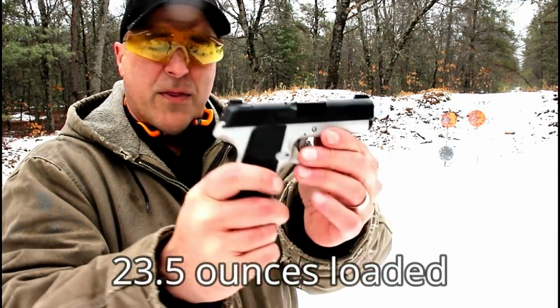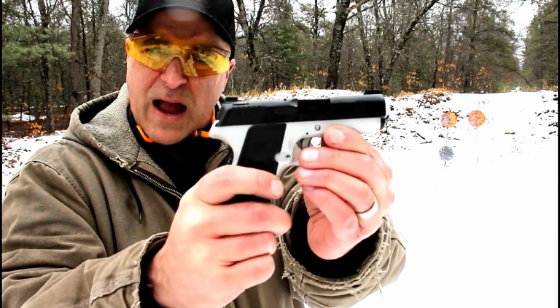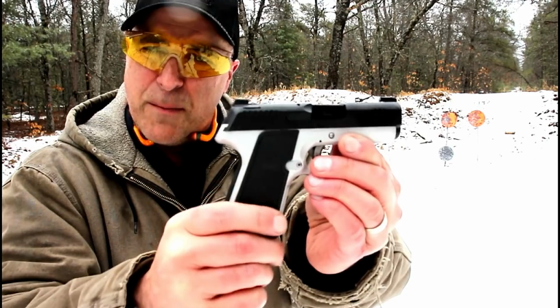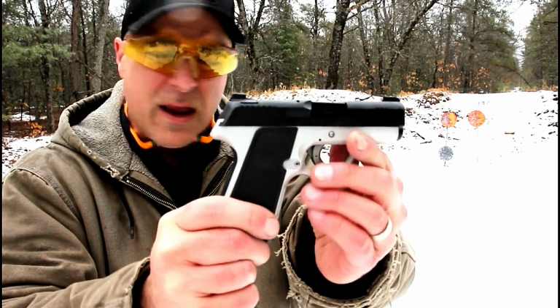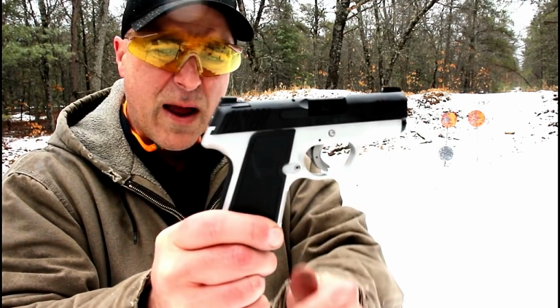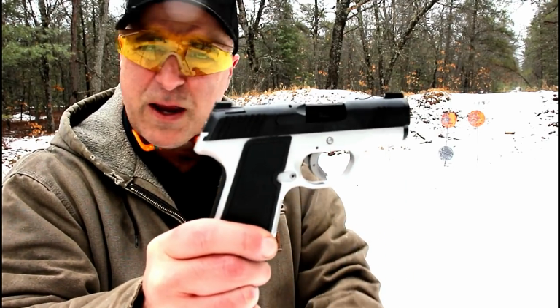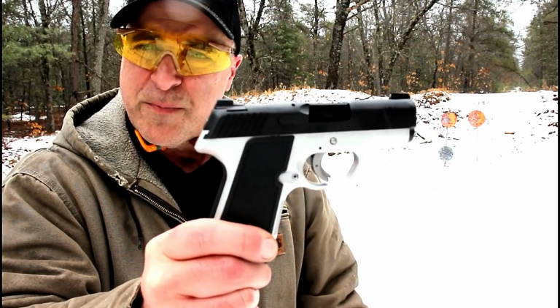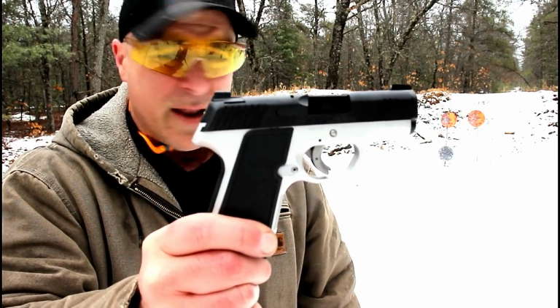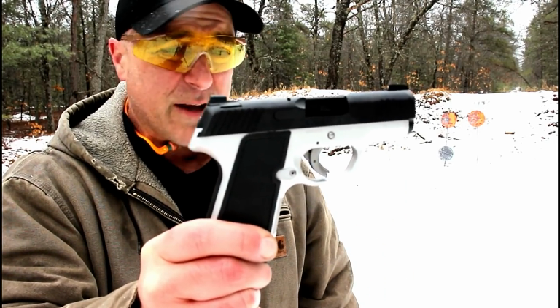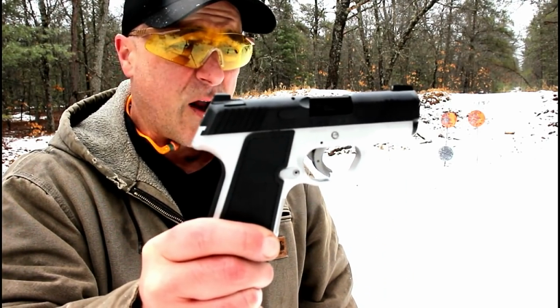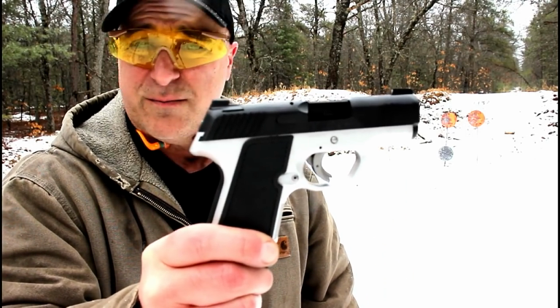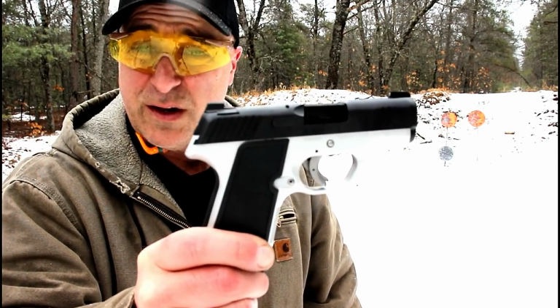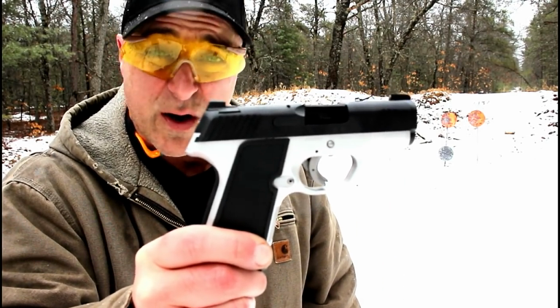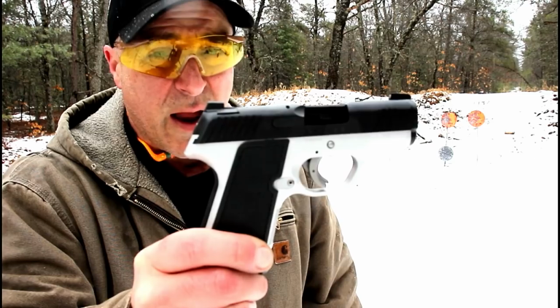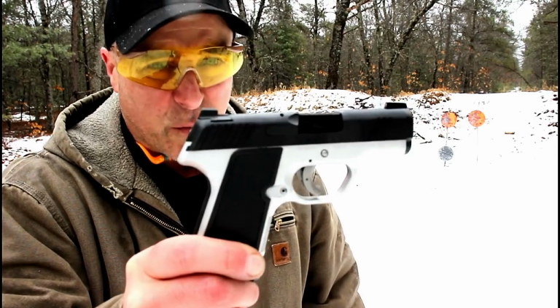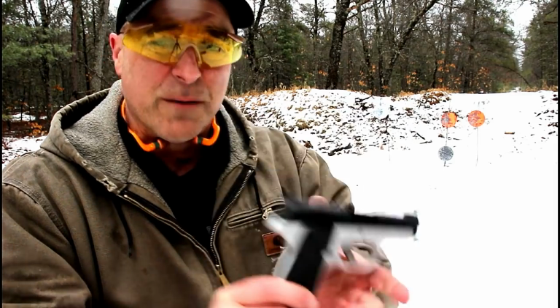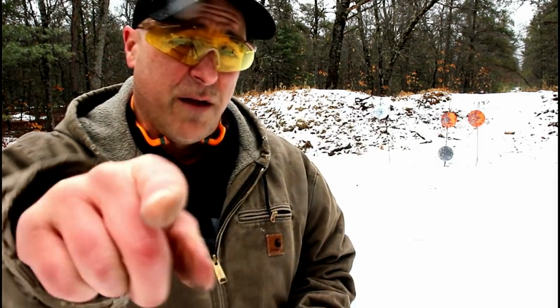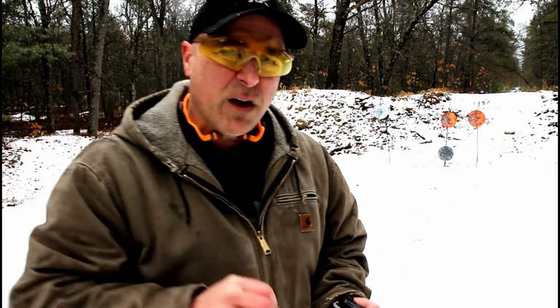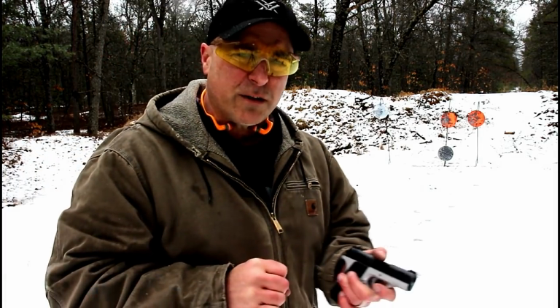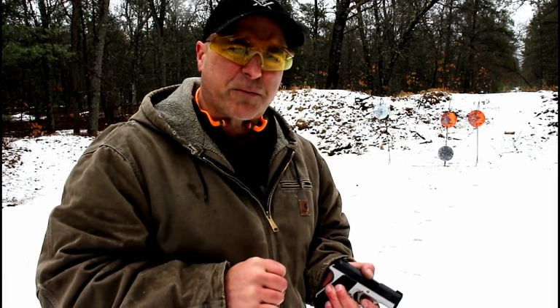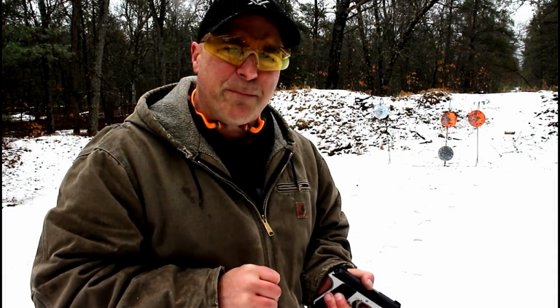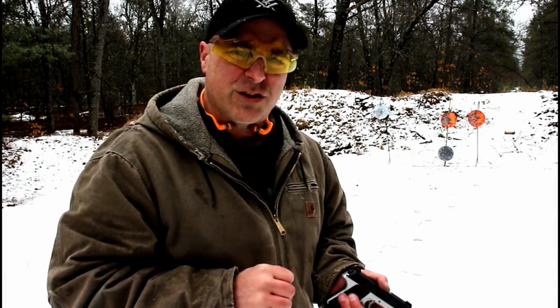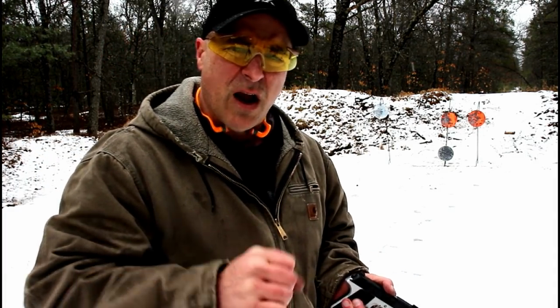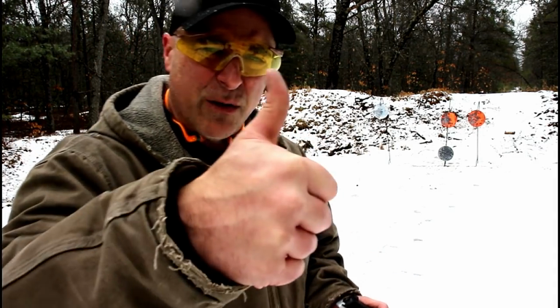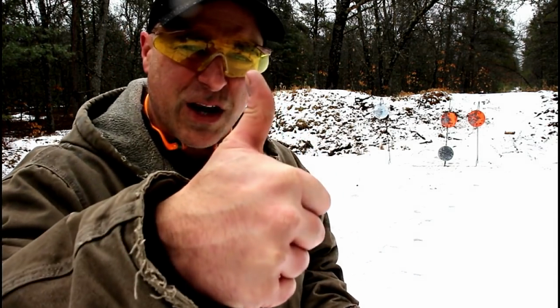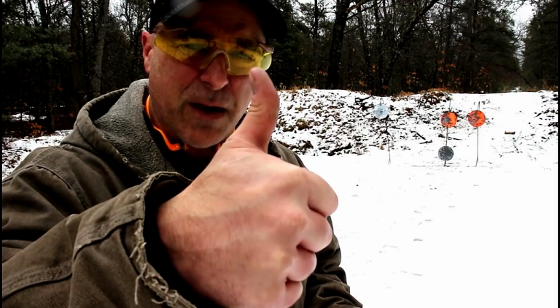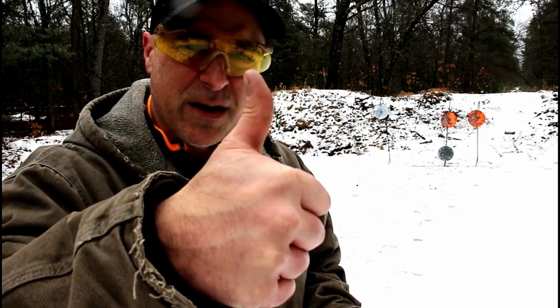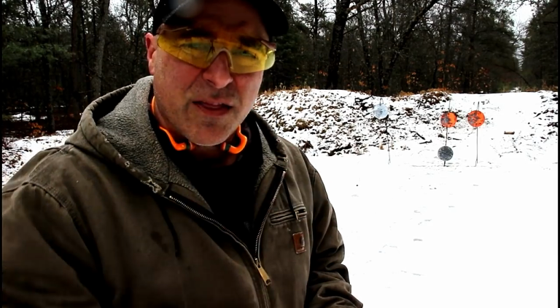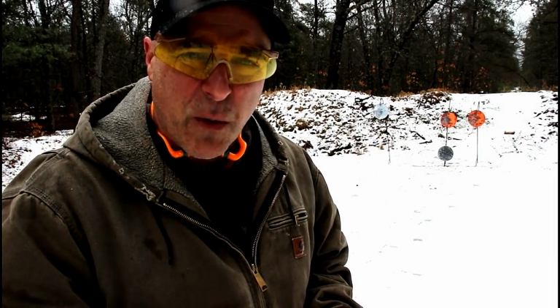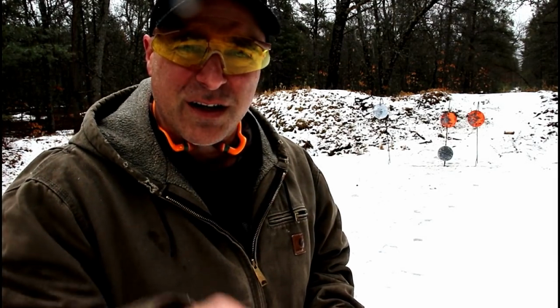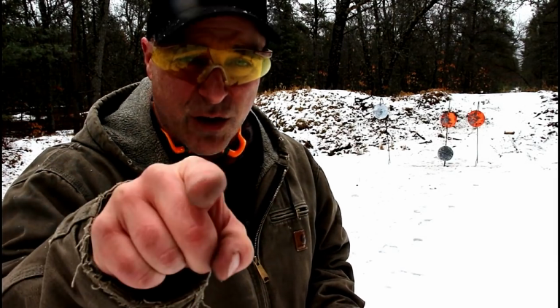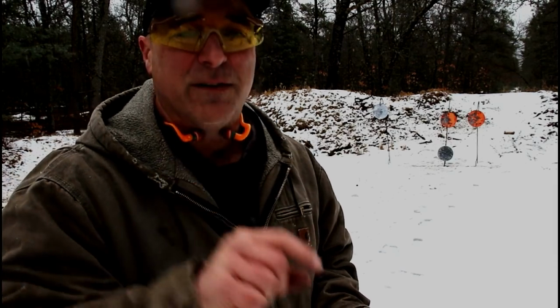There it is guys — Kimber Evo SP. Not a bad shooter at all, and I certainly did enjoy it here at the range. If you like videos like this, please subscribe and share. I always appreciate the thumbs up button. Thanks for watching, and you guys be safe.